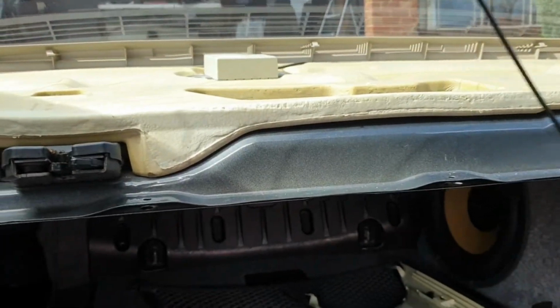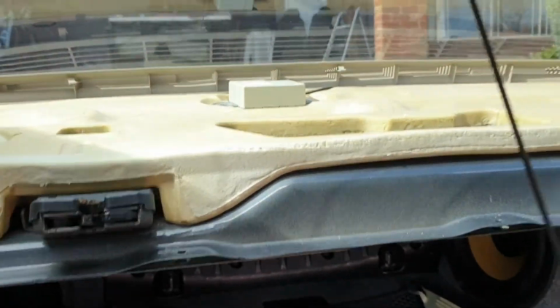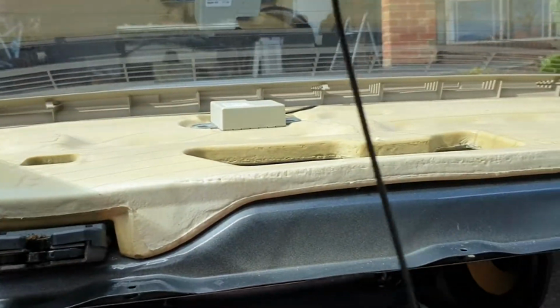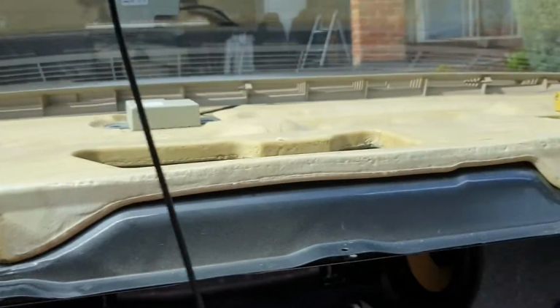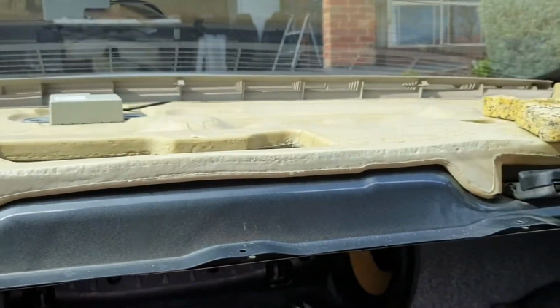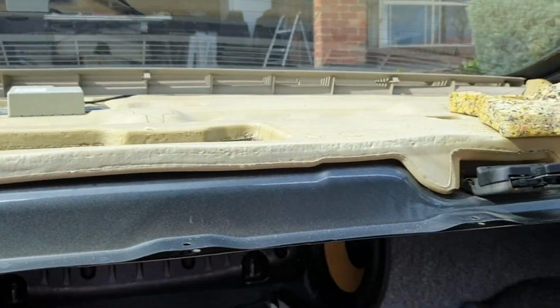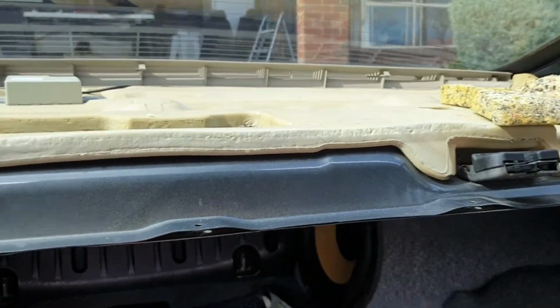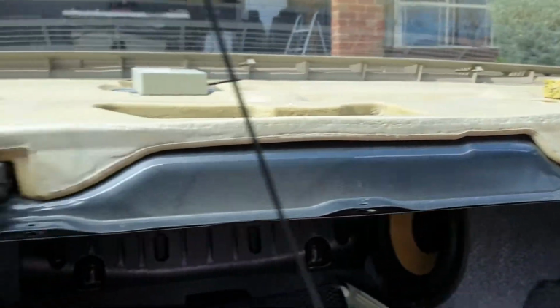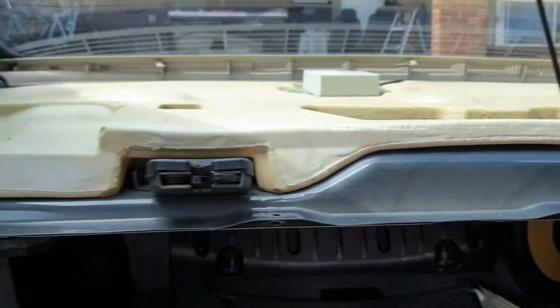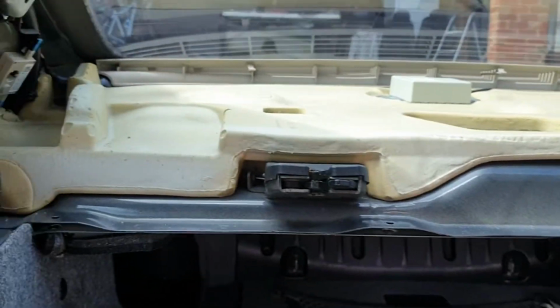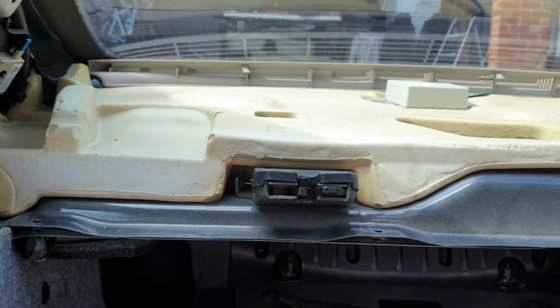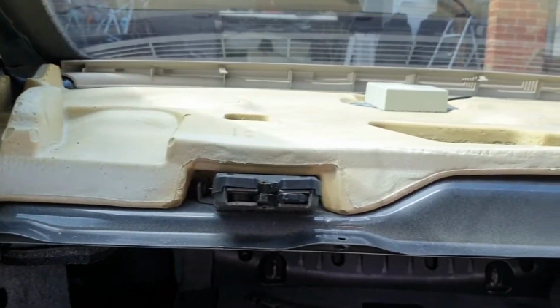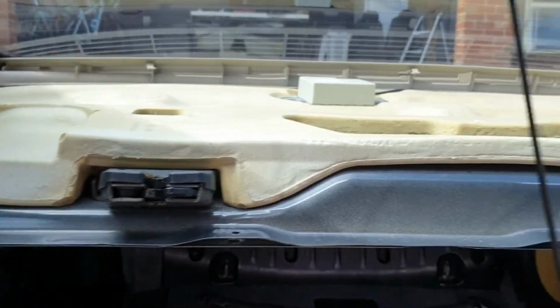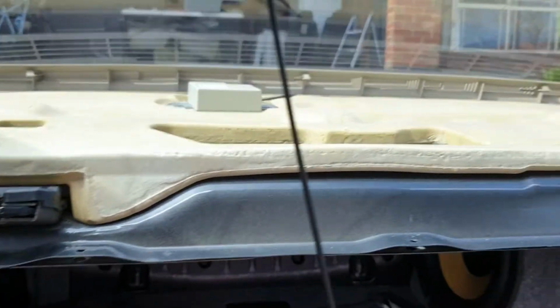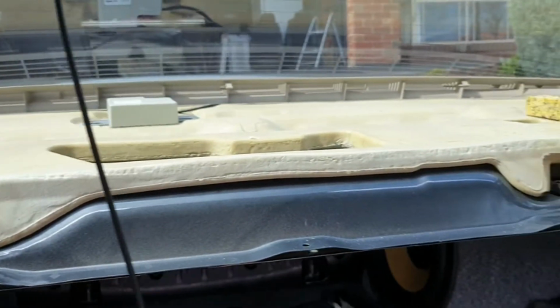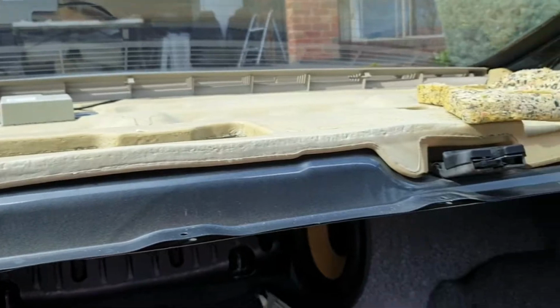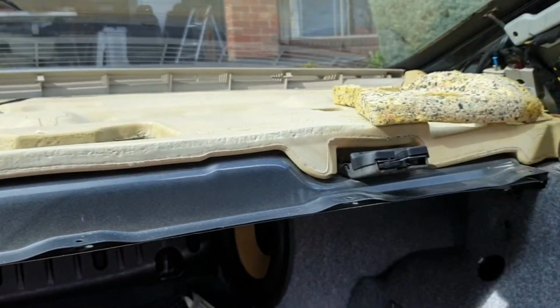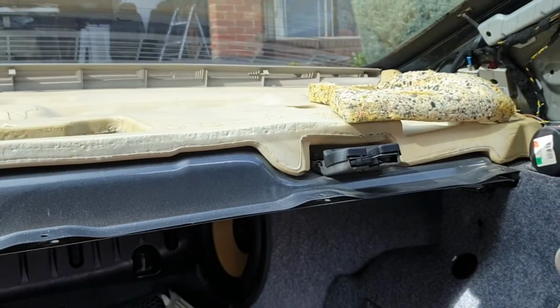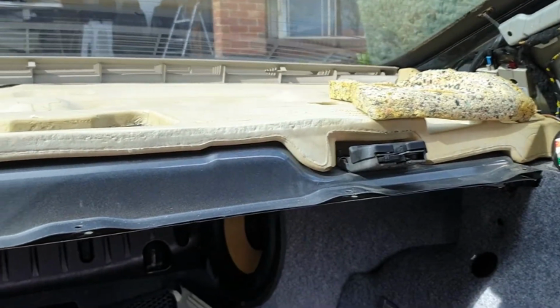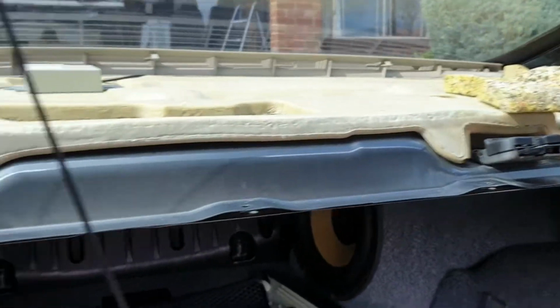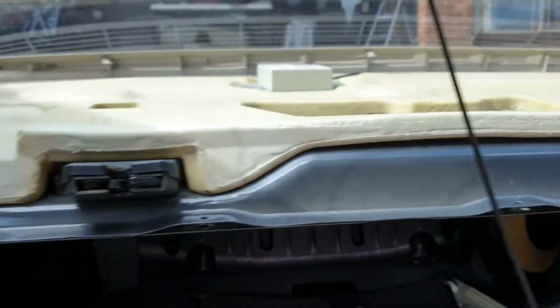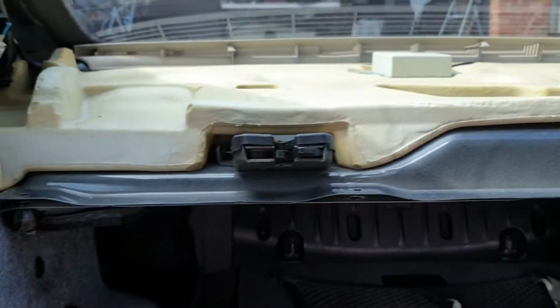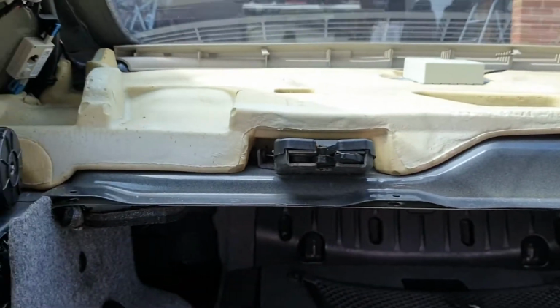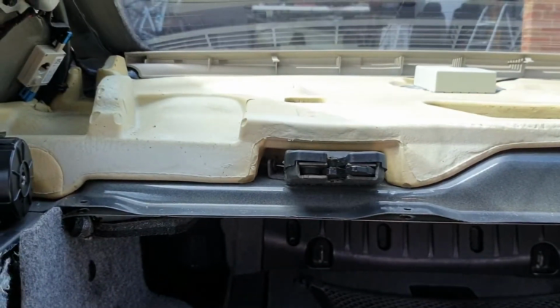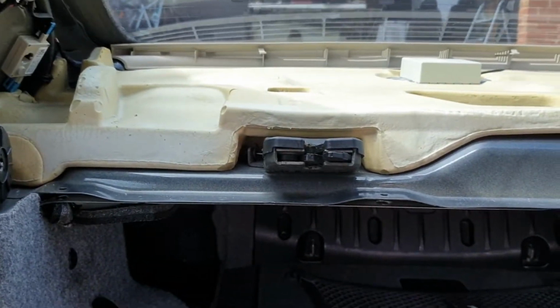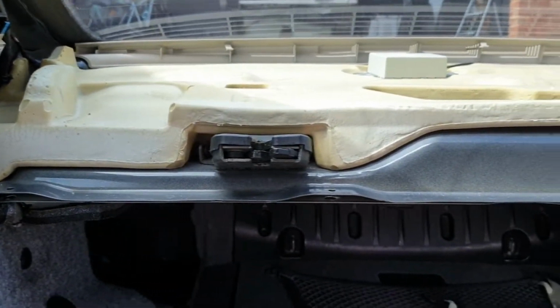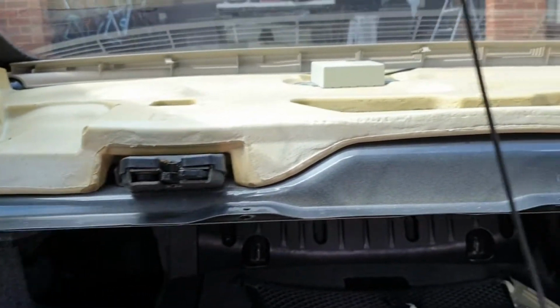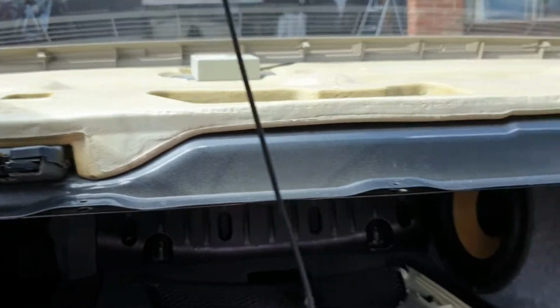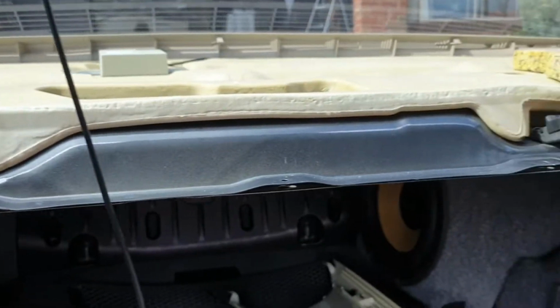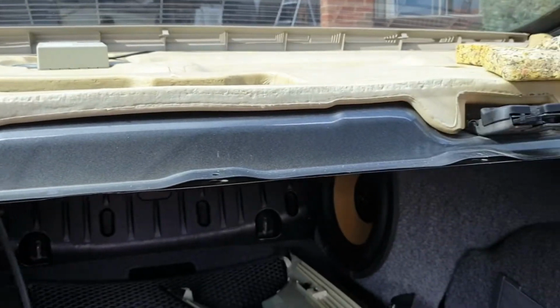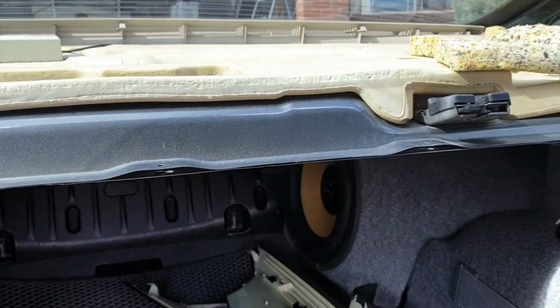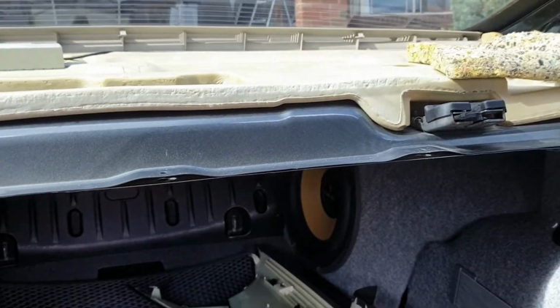What we can see underneath is lots of foam padding. So maybe you don't need to do too much treatment on that, given there's so much padding in there already.